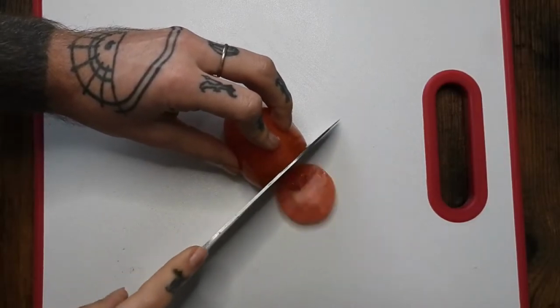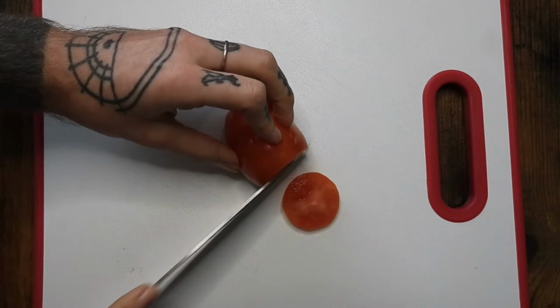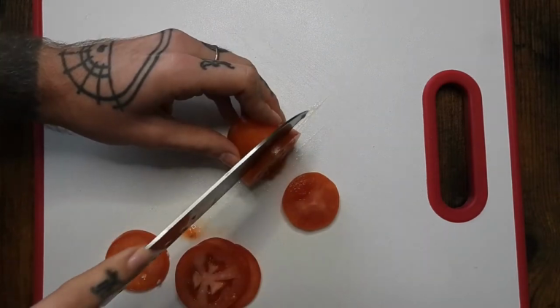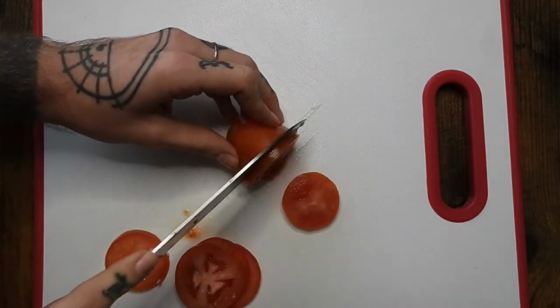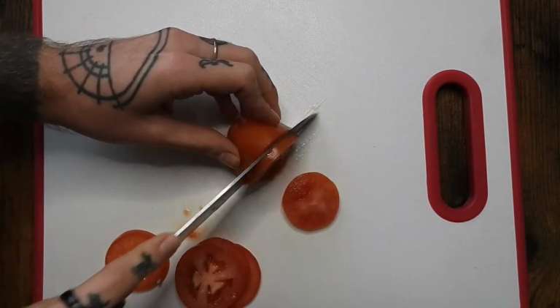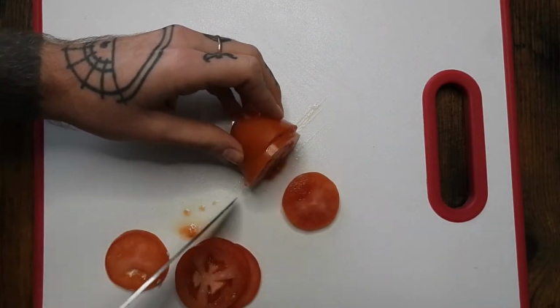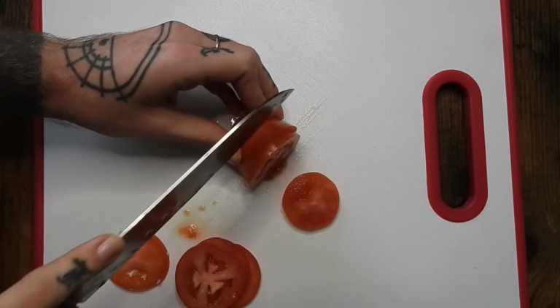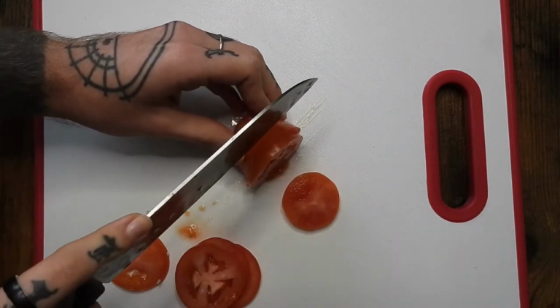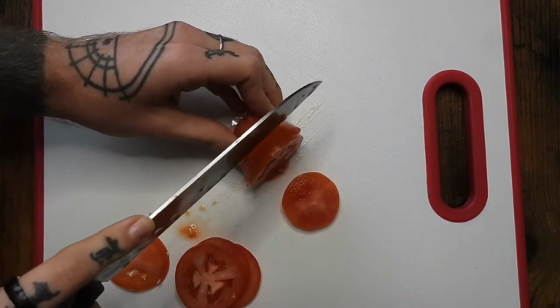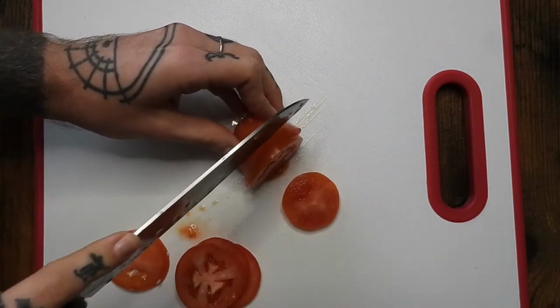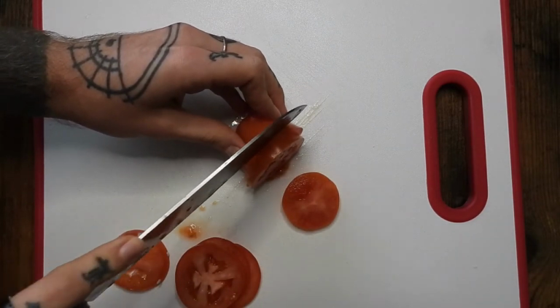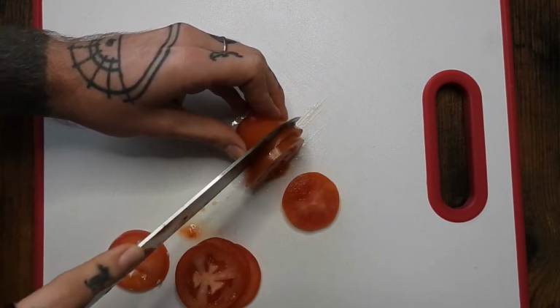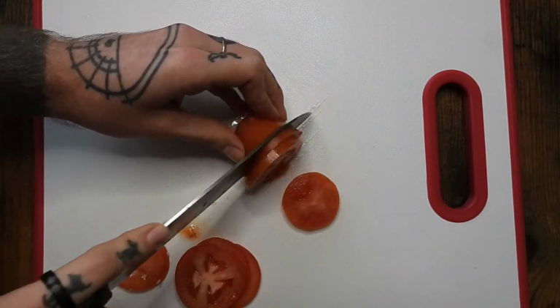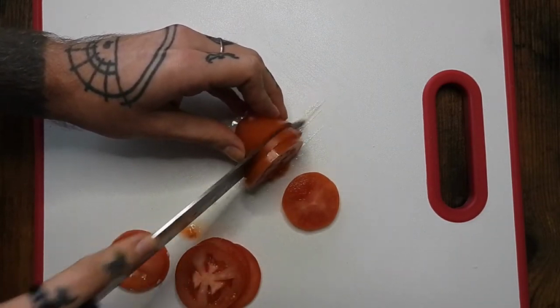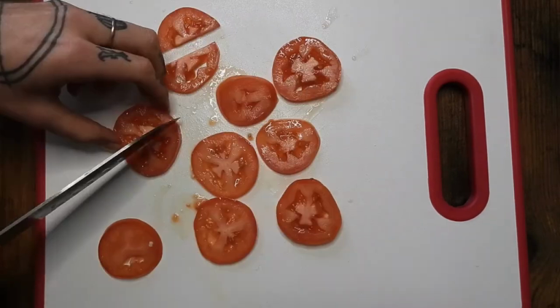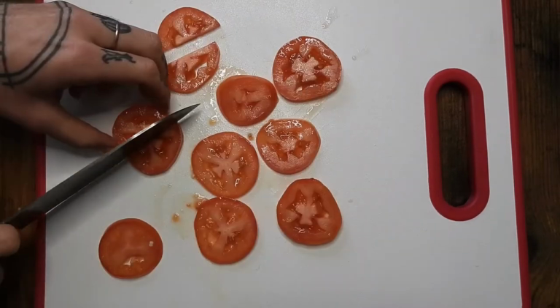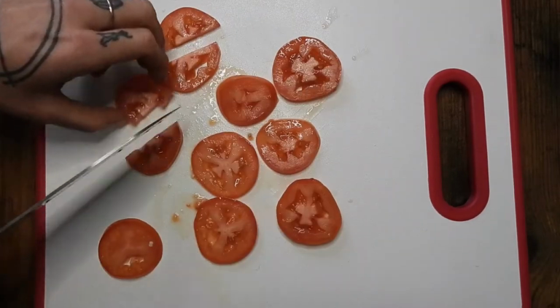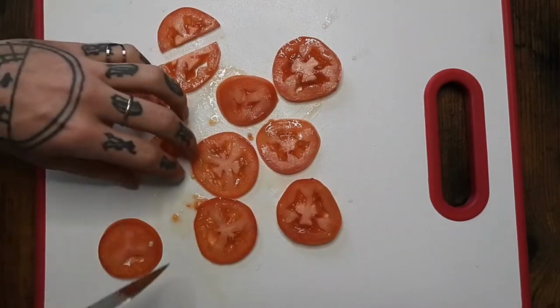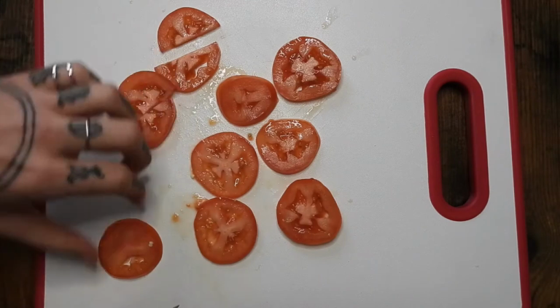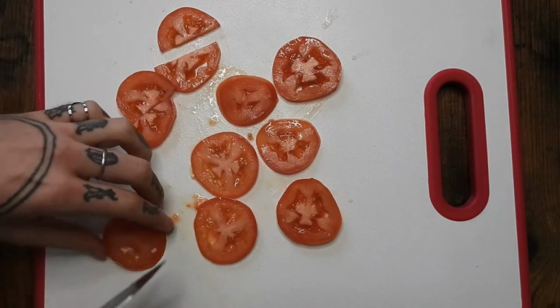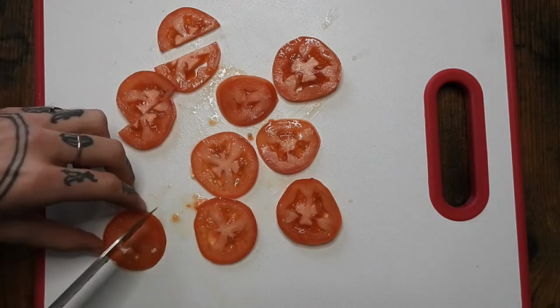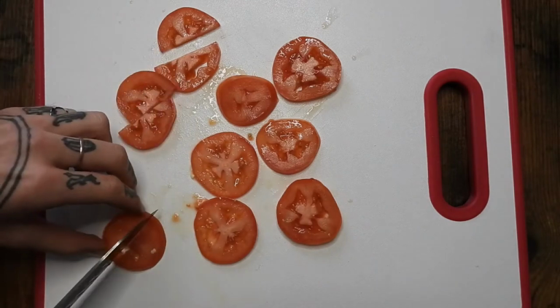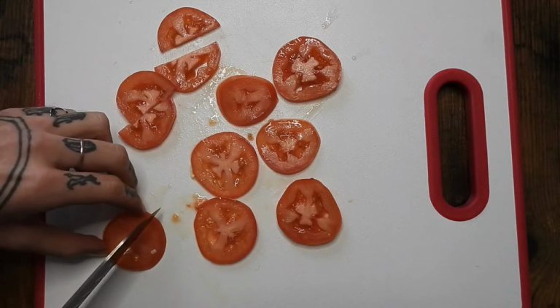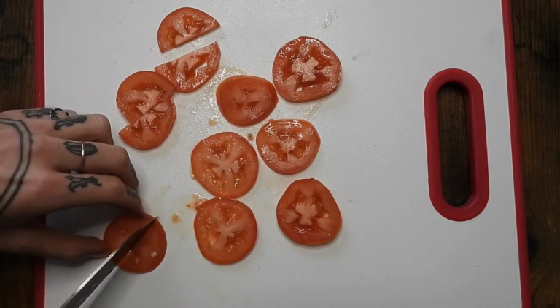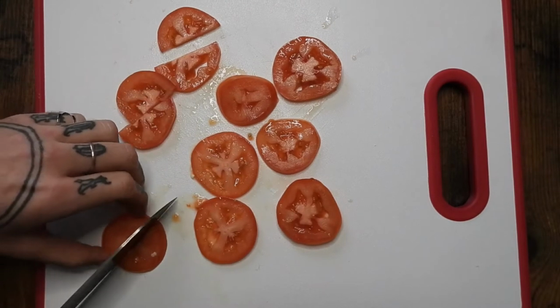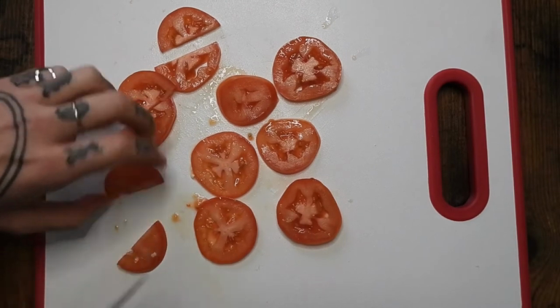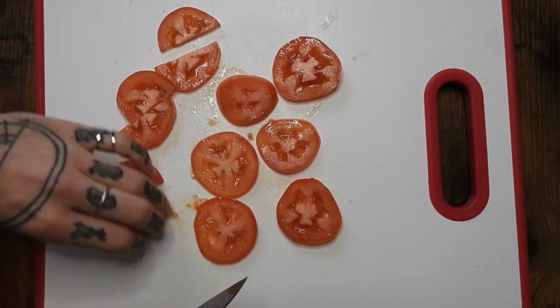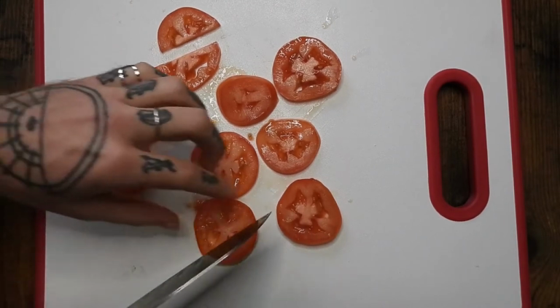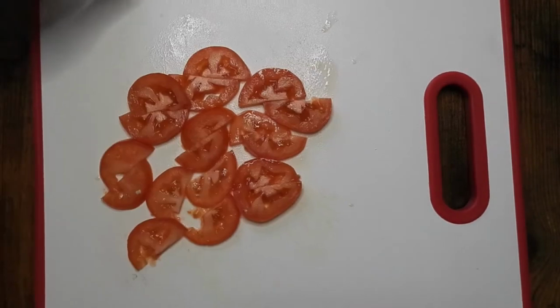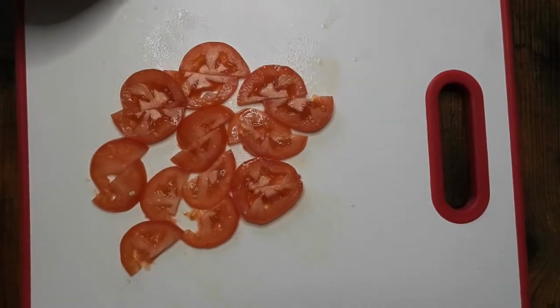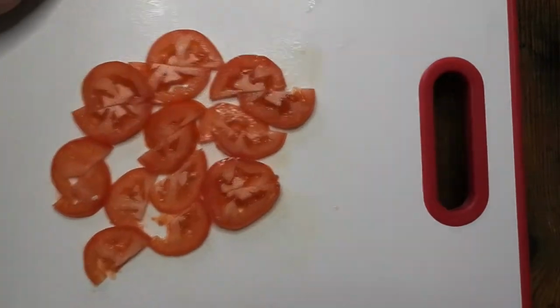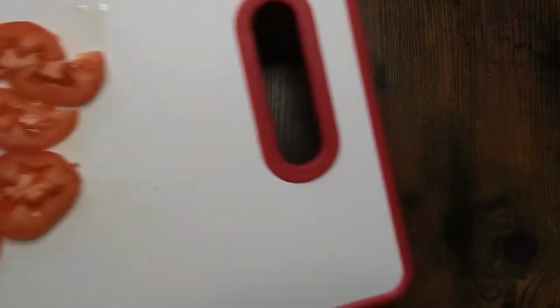And then I'm just chopping up the tomato, slicing the pieces in half like this, and then setting that off to the side.